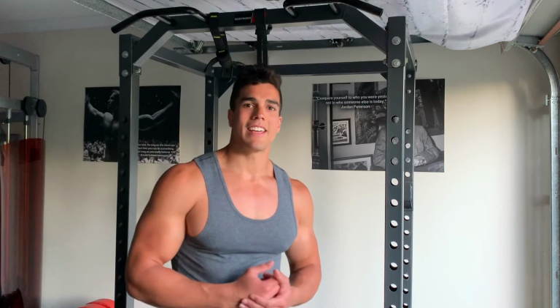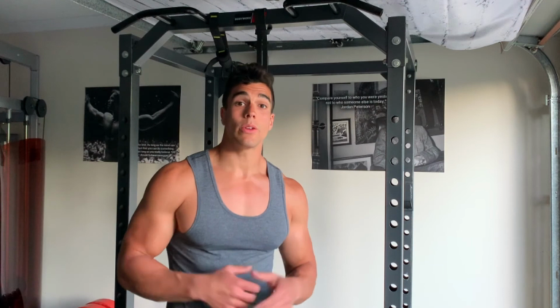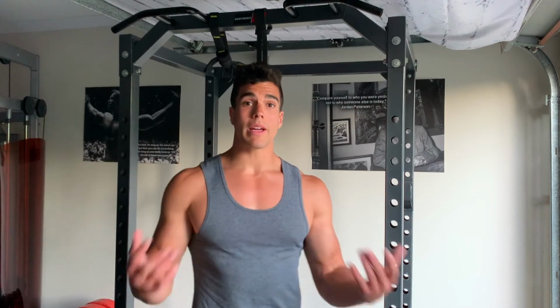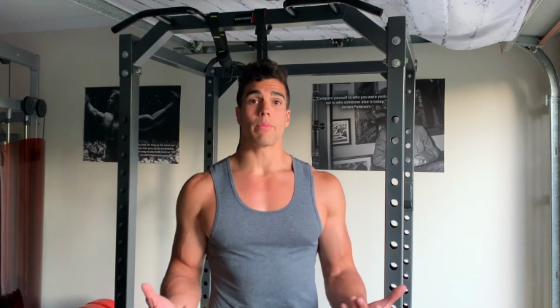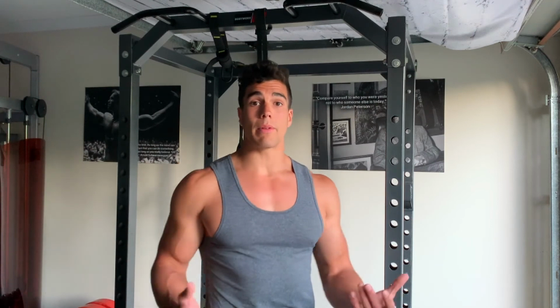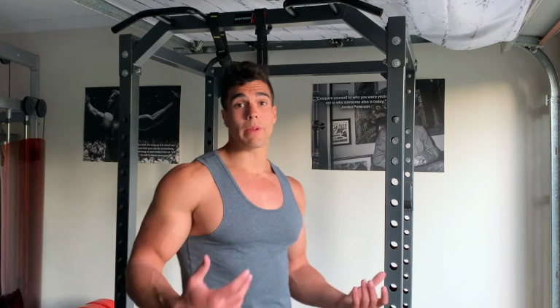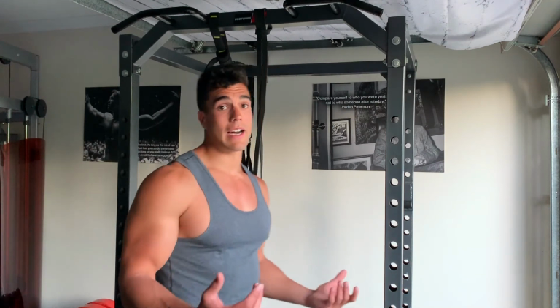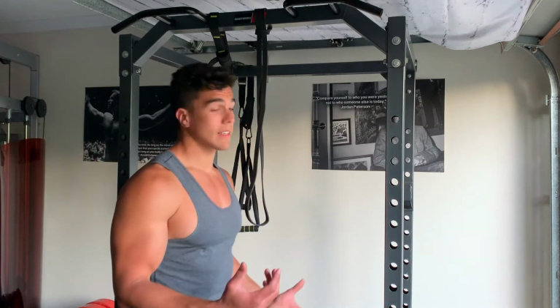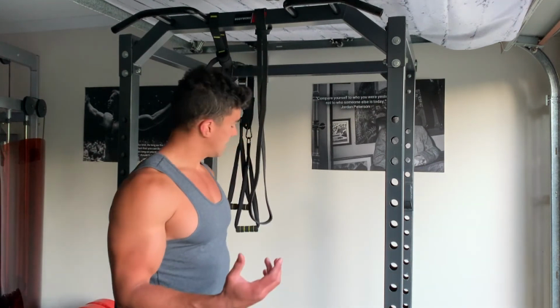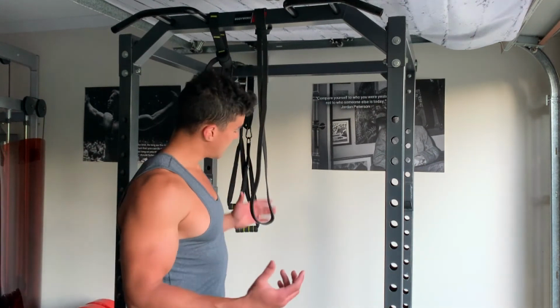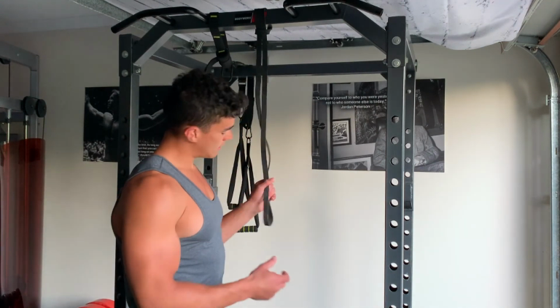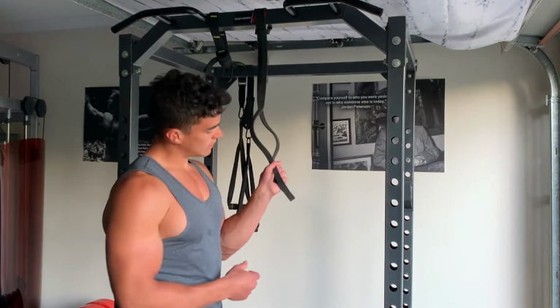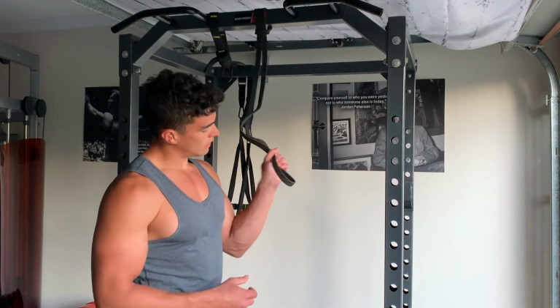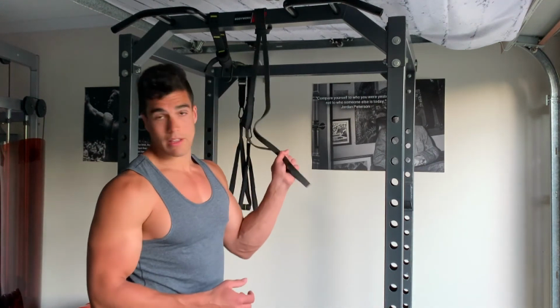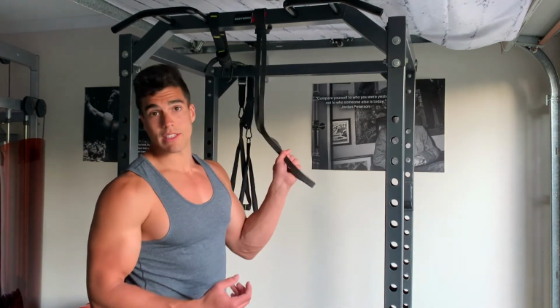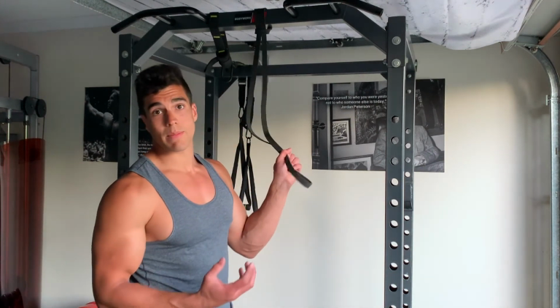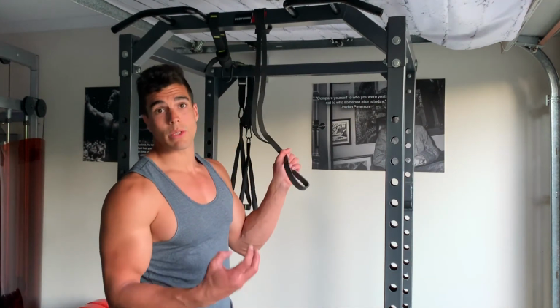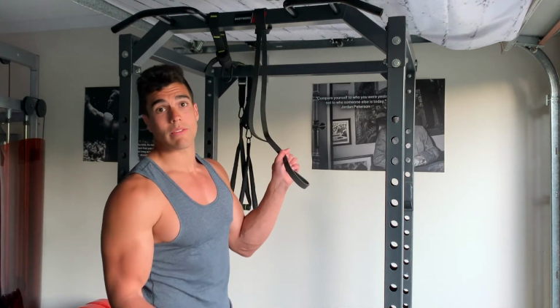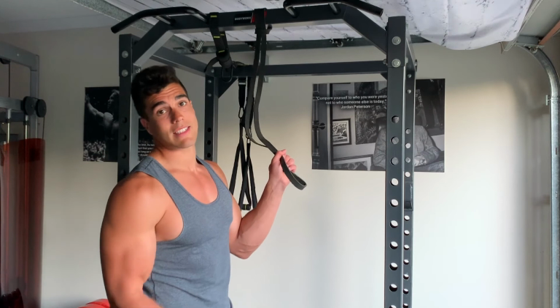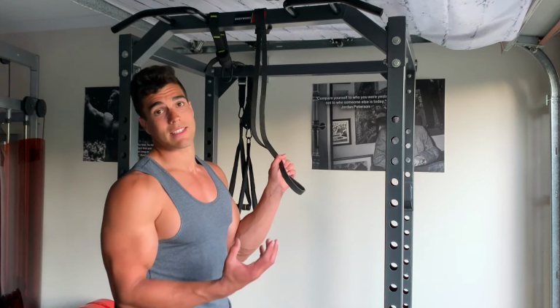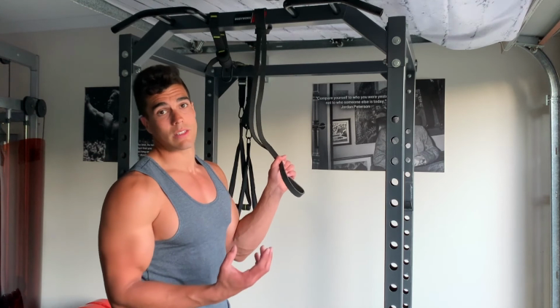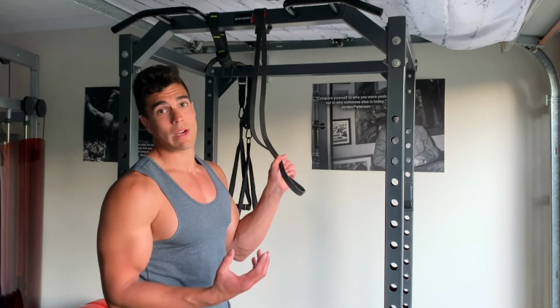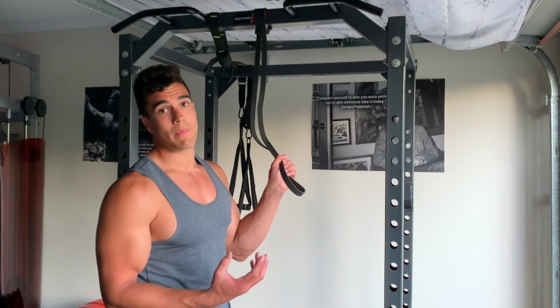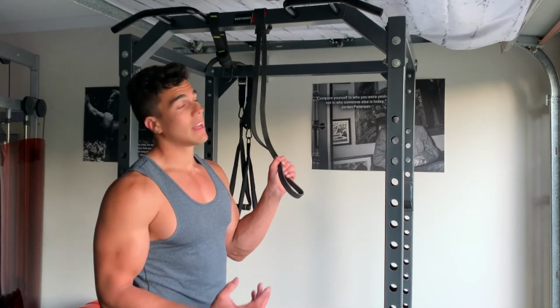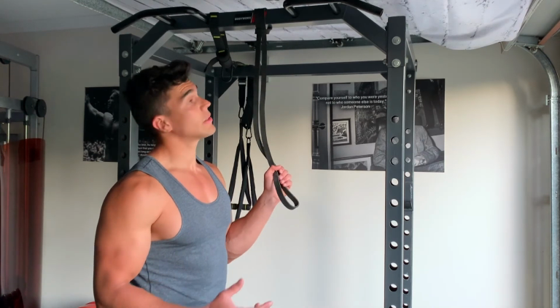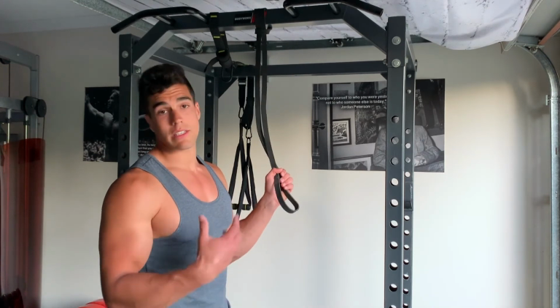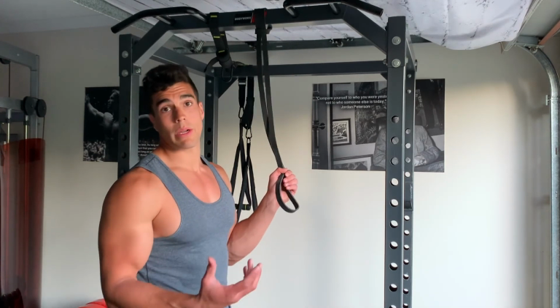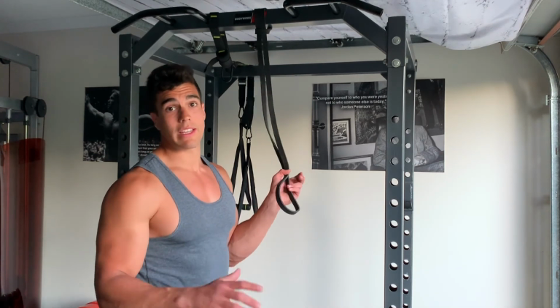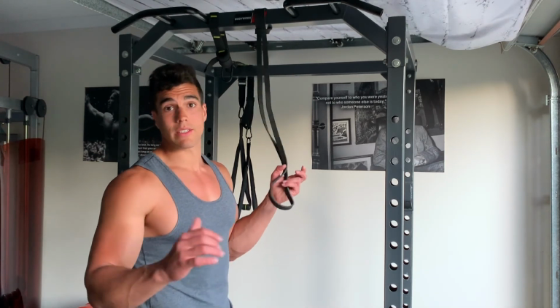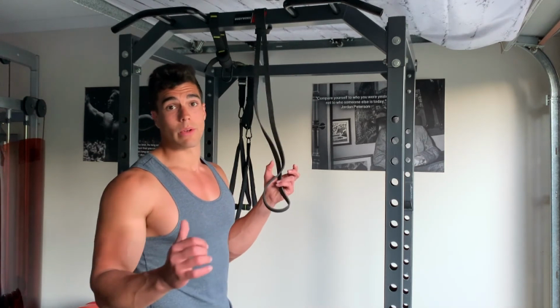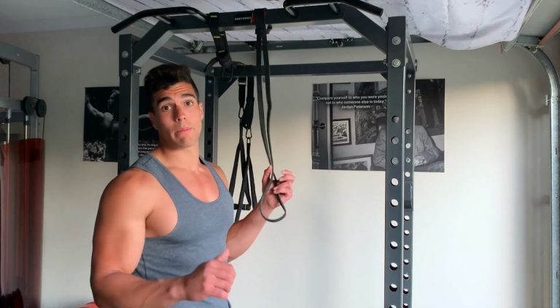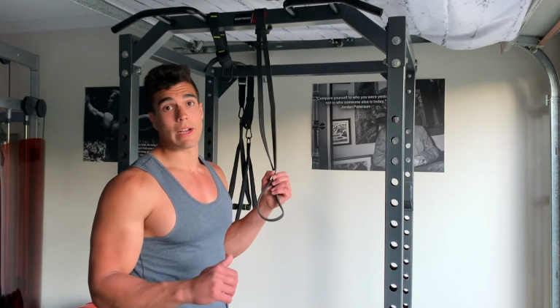To make the pull-up a little bit harder, you can select a thinner resistance band, which will give you less assistance on the way up, until you get to the point where you can support your own bodyweight.